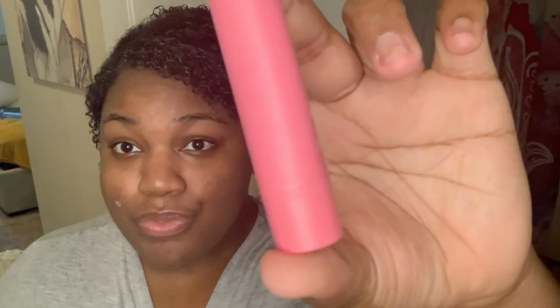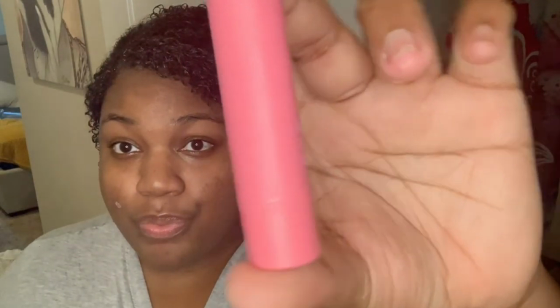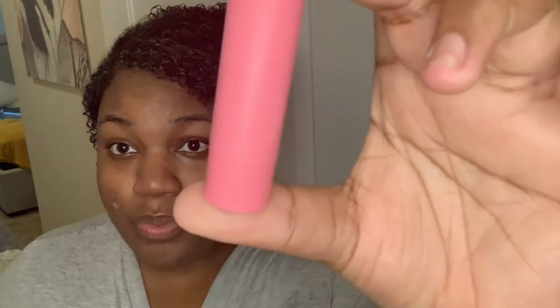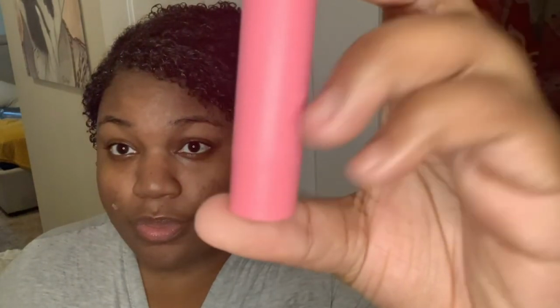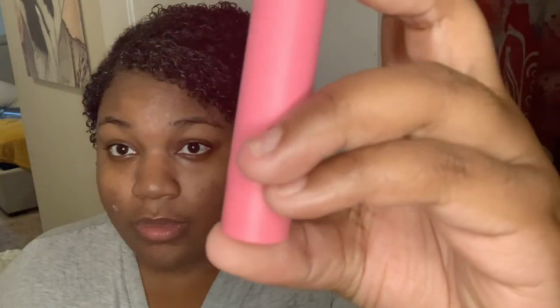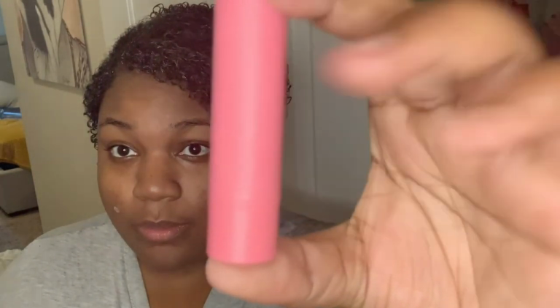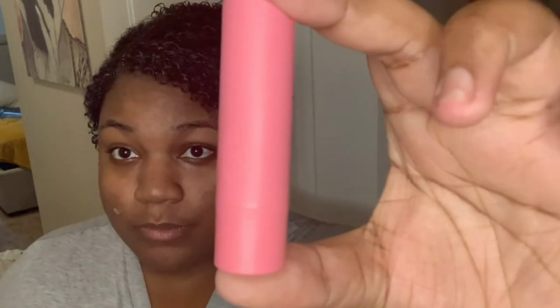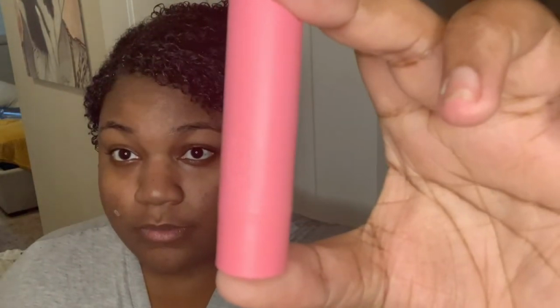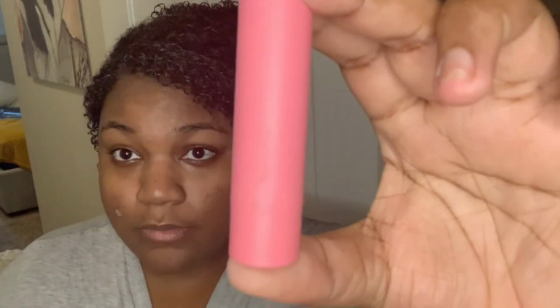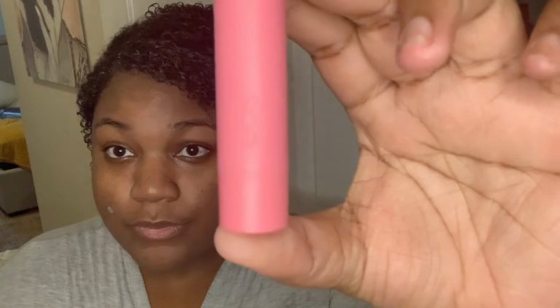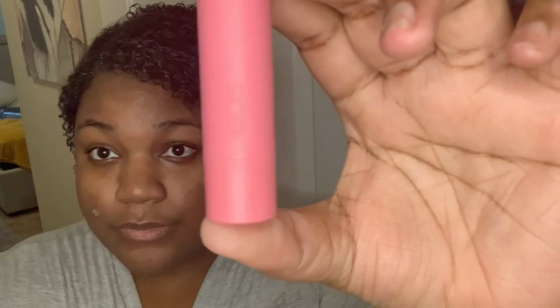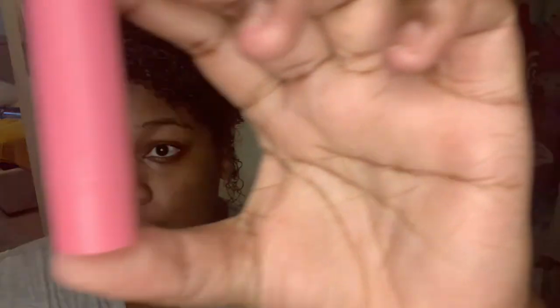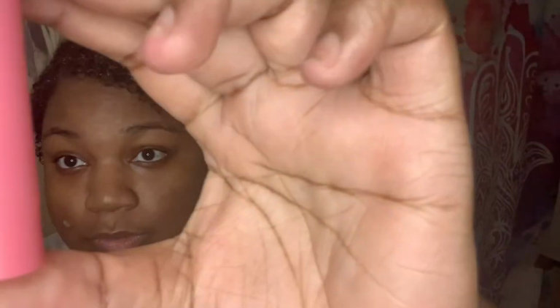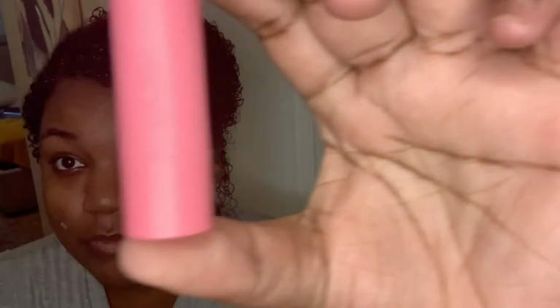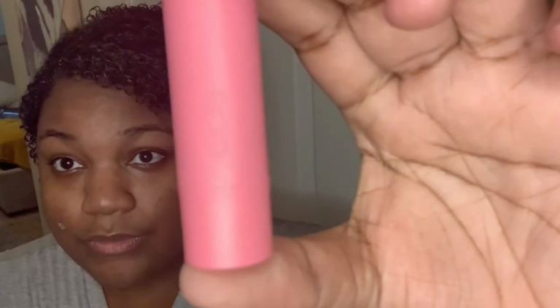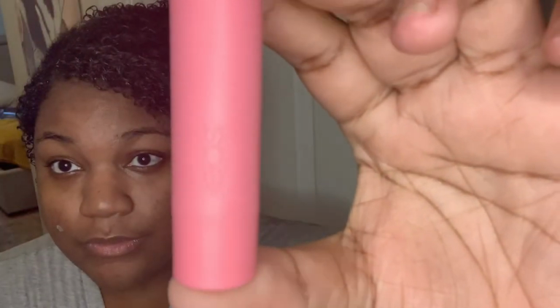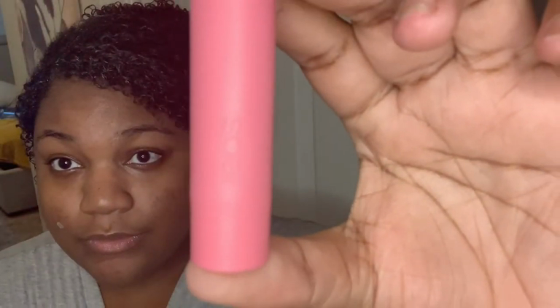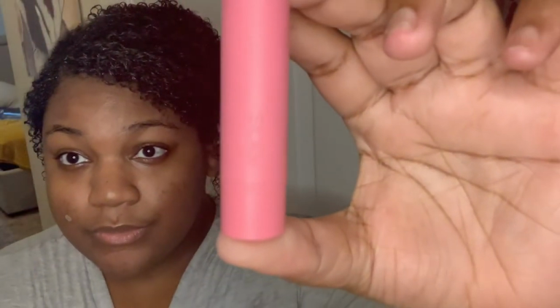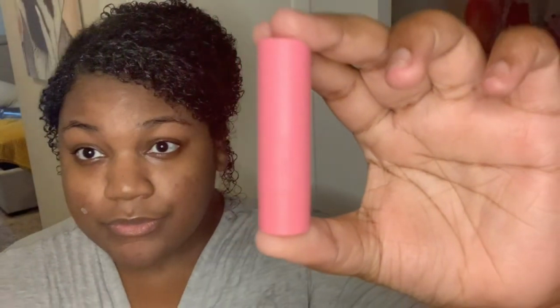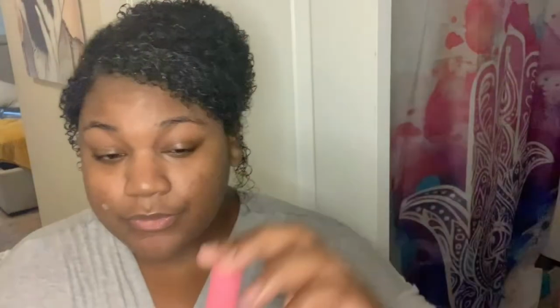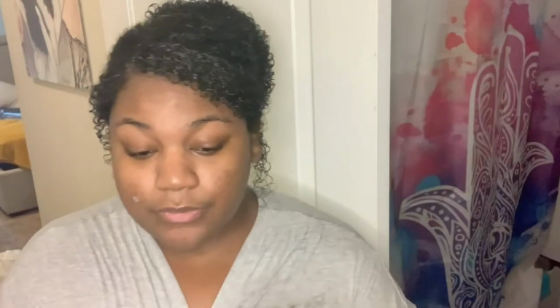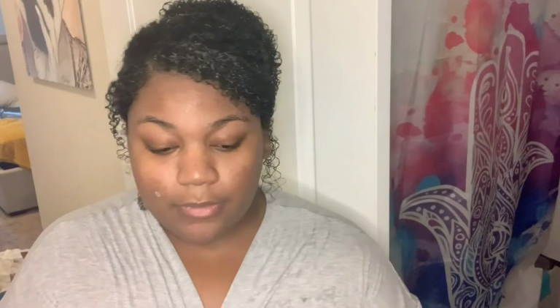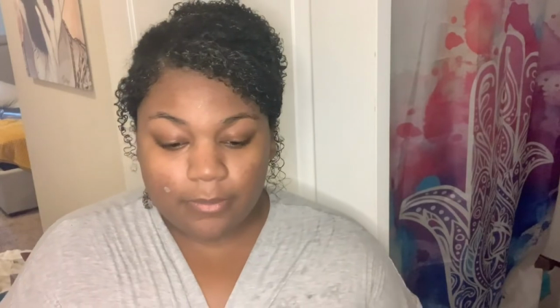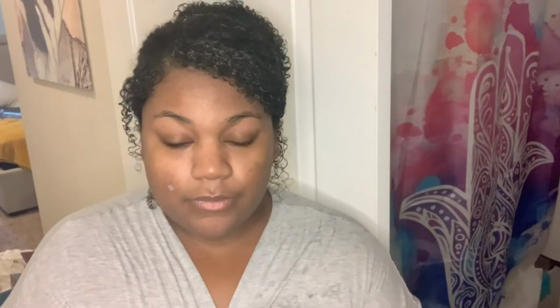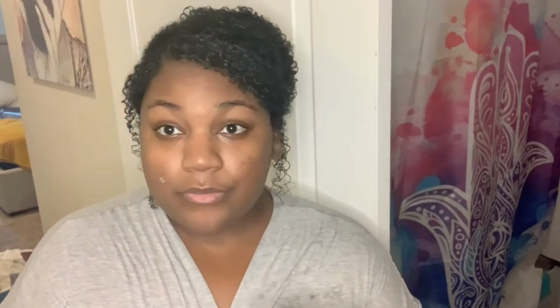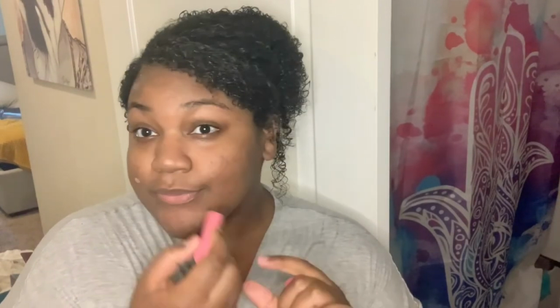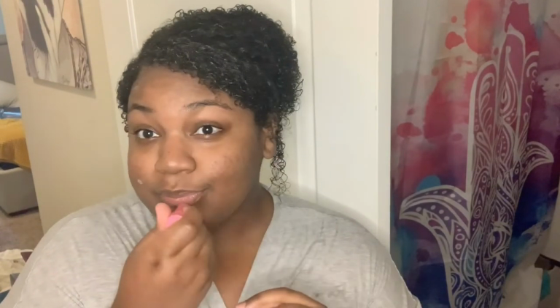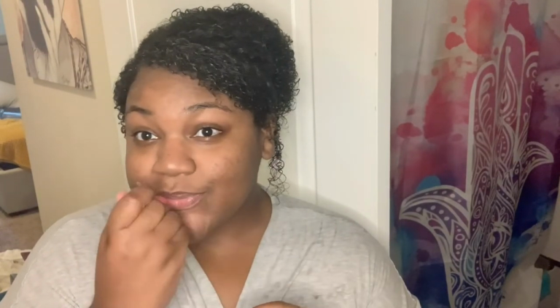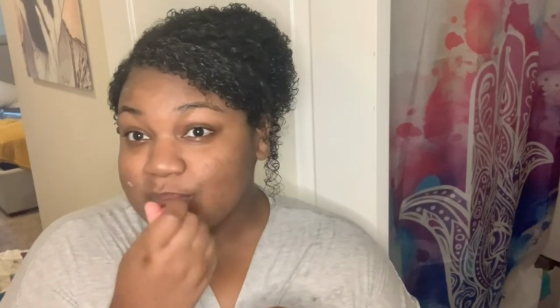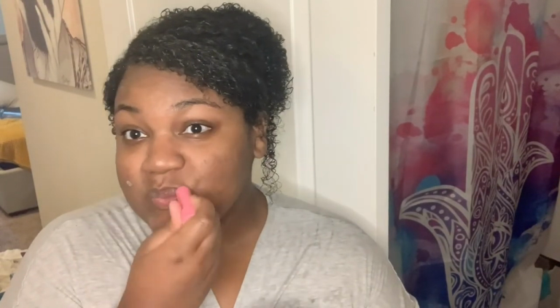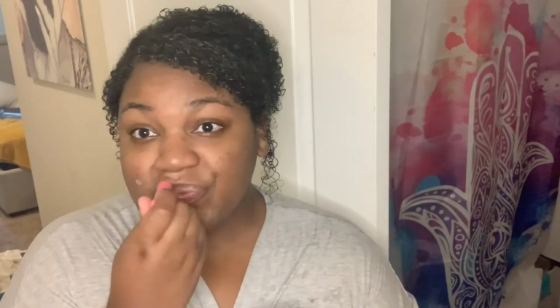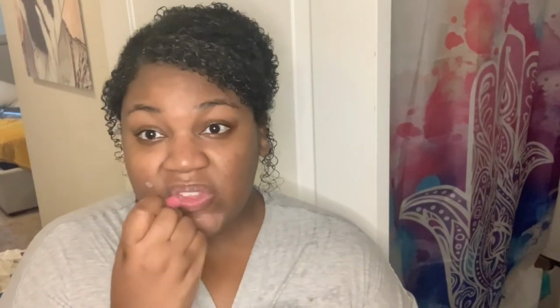I'm going in with the EOS lip balm in pomegranate scent for final touches — it never hurts to have some juicy lips! Thanks for watching — like, comment, and subscribe if you can. Have a good one, bye!